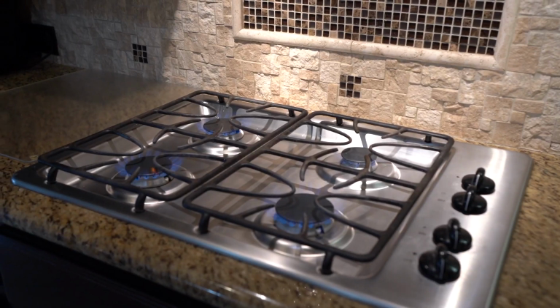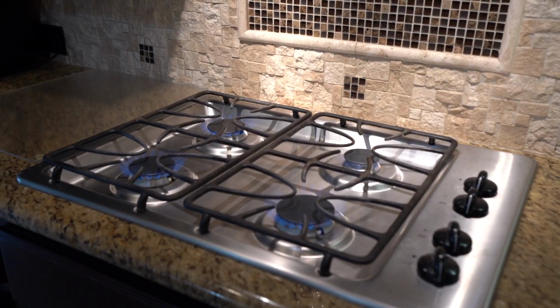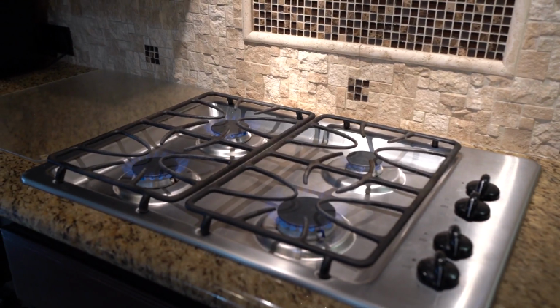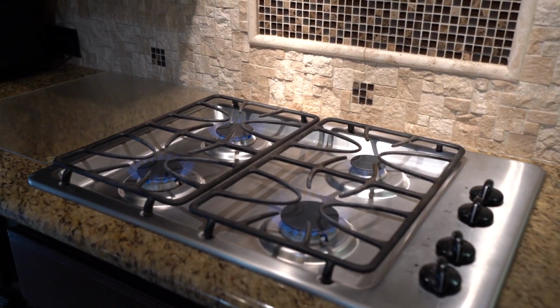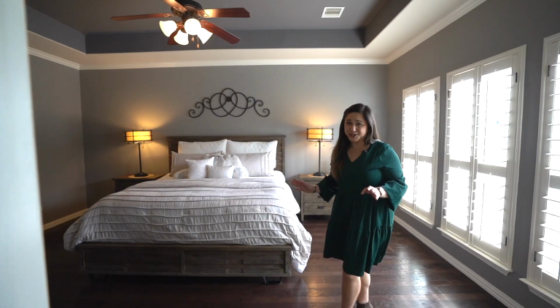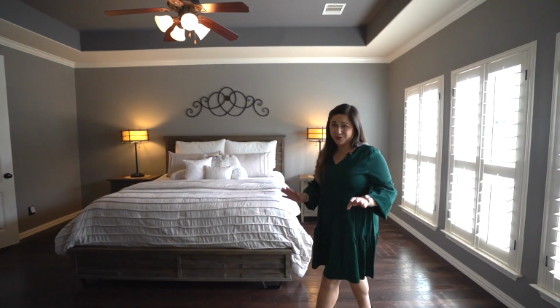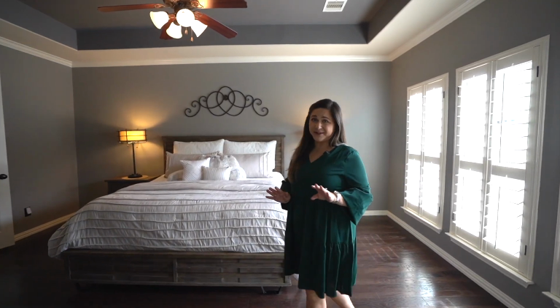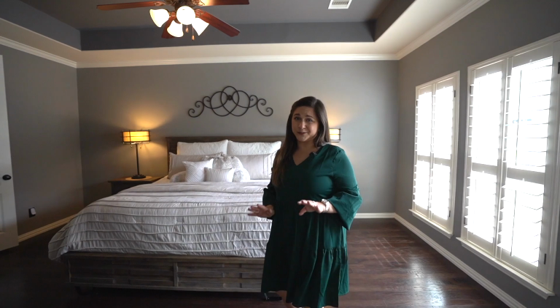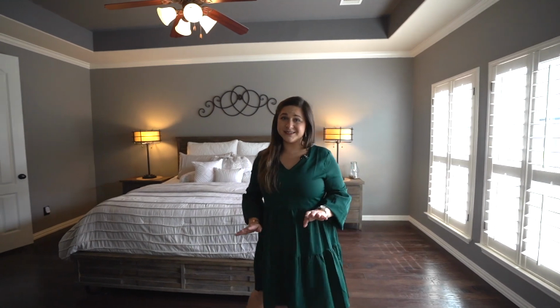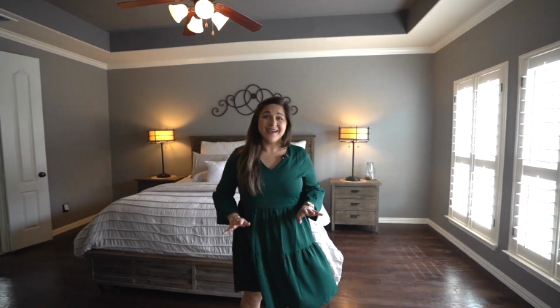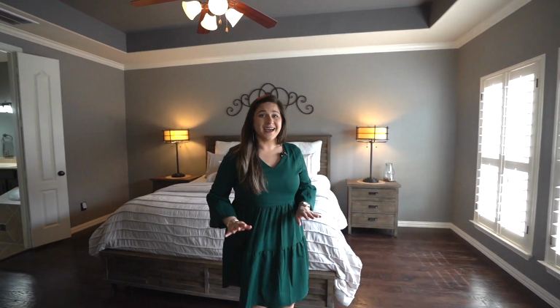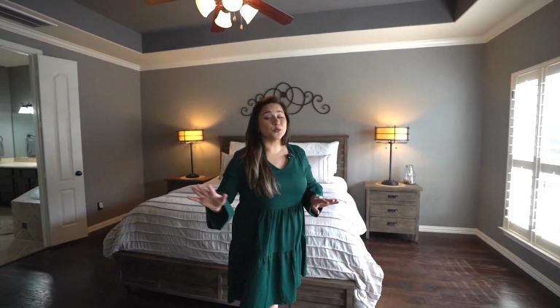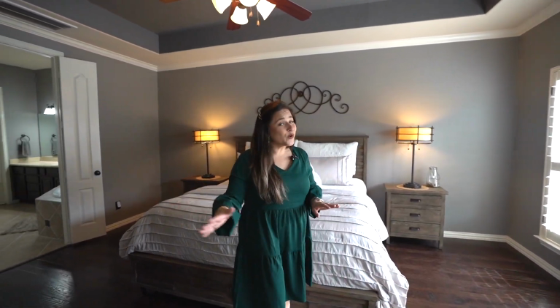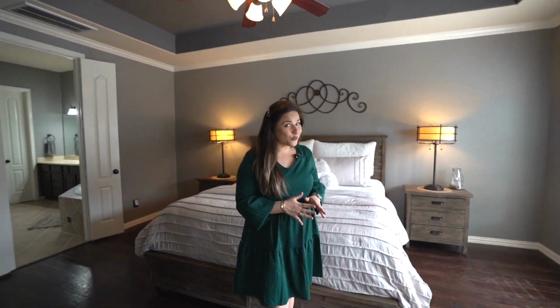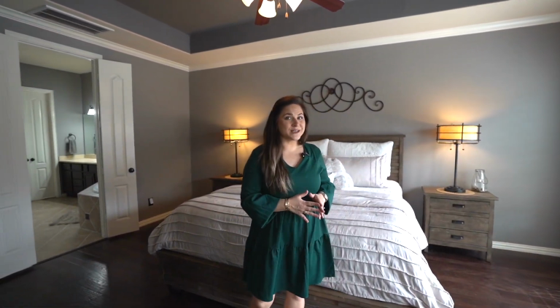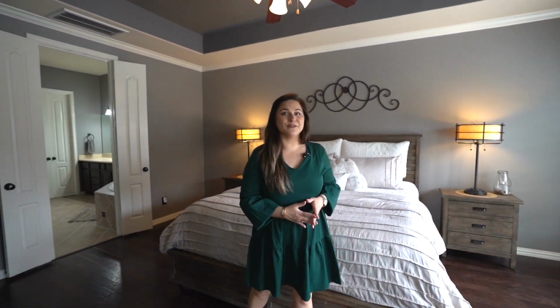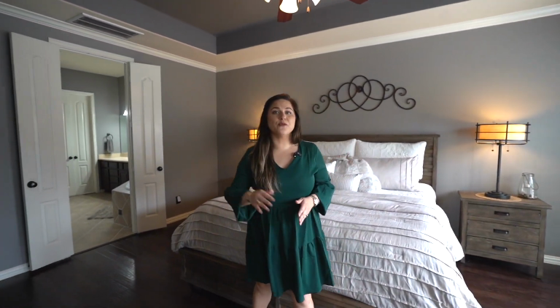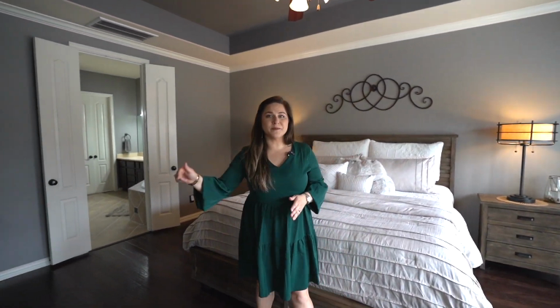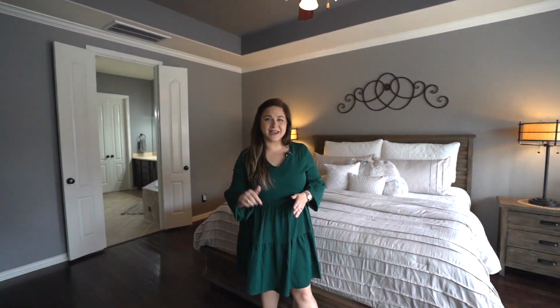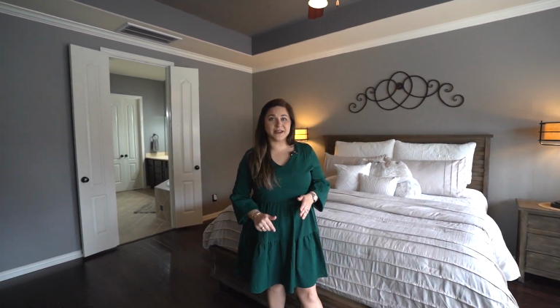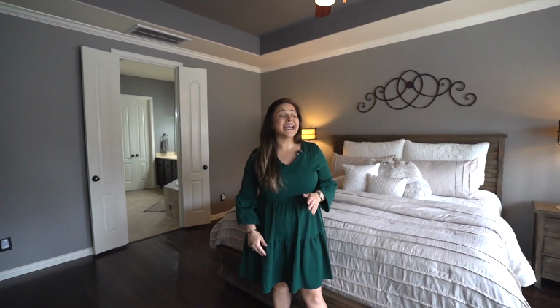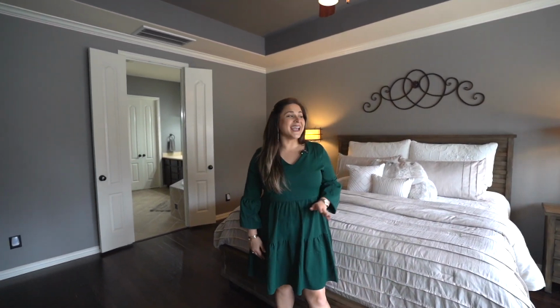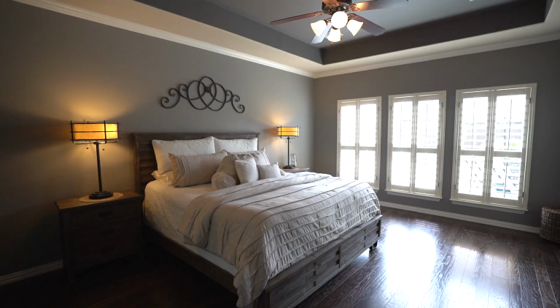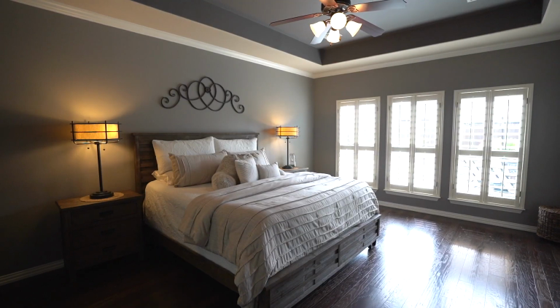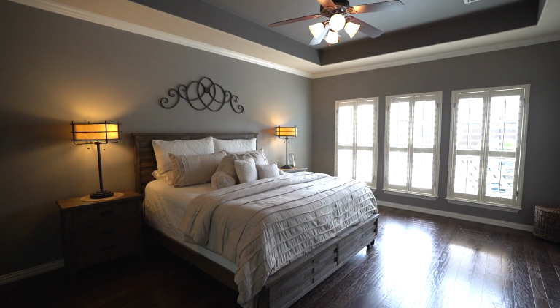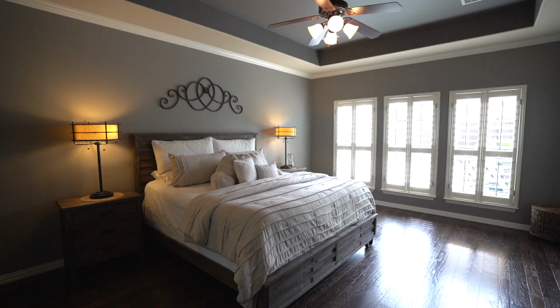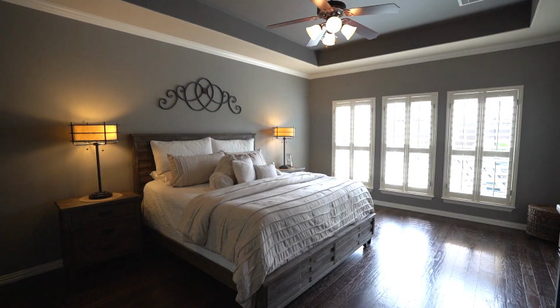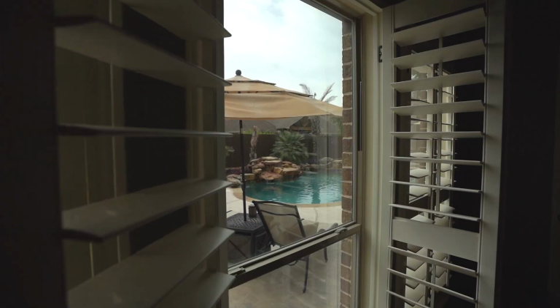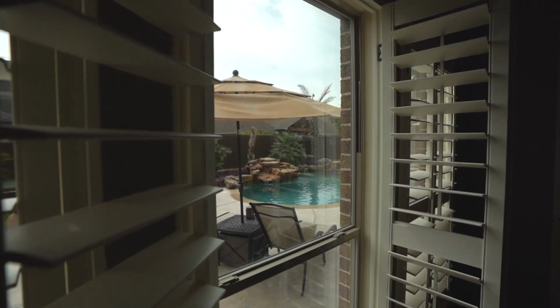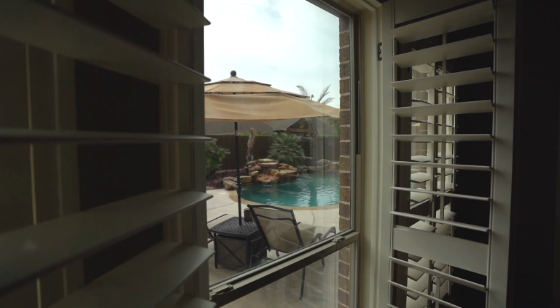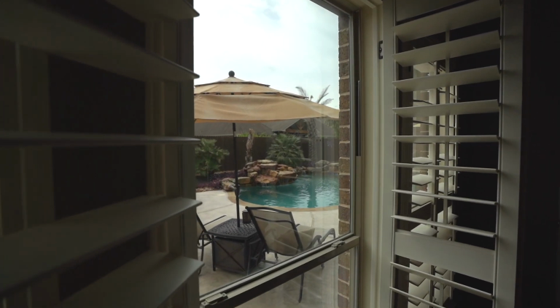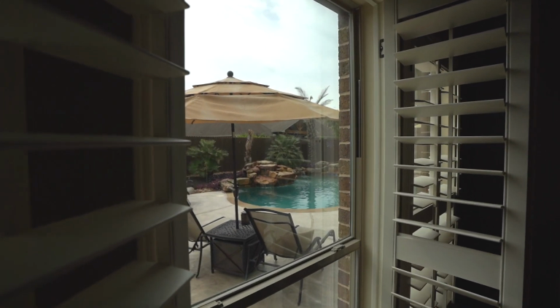This spacious primary suite has wood floors that flow from the main areas and amazing views of your backyard paradise.